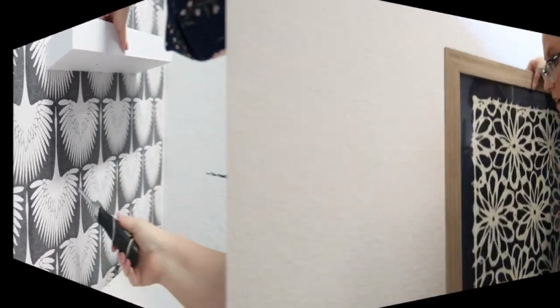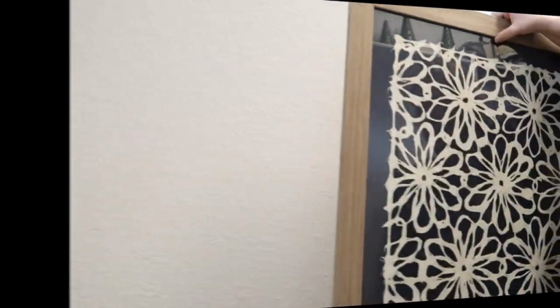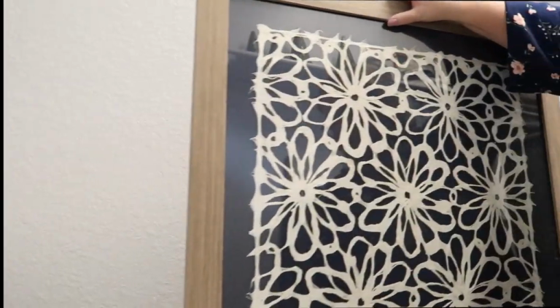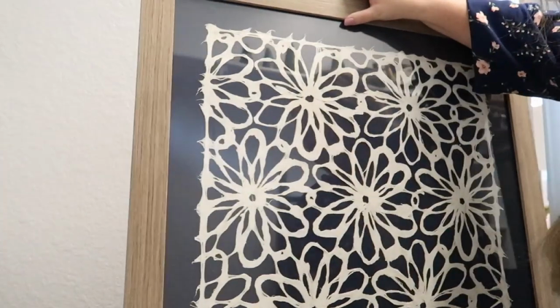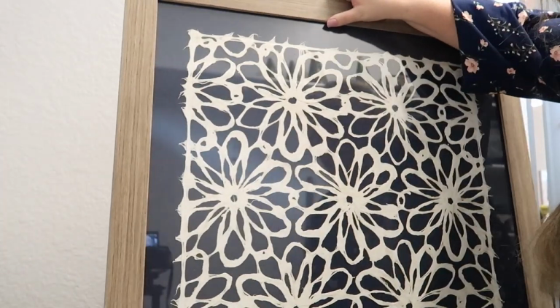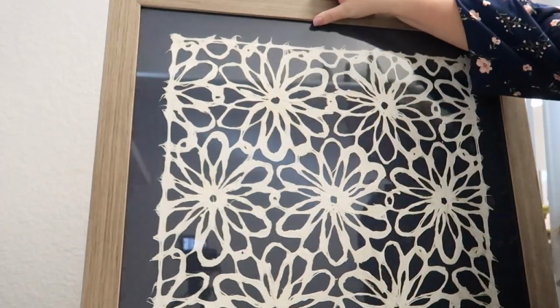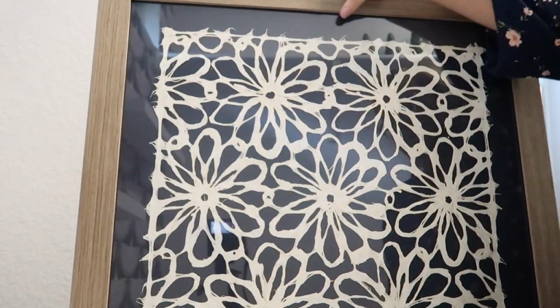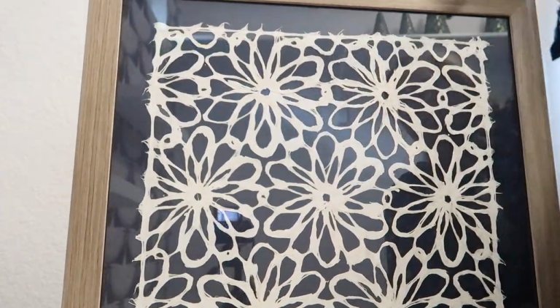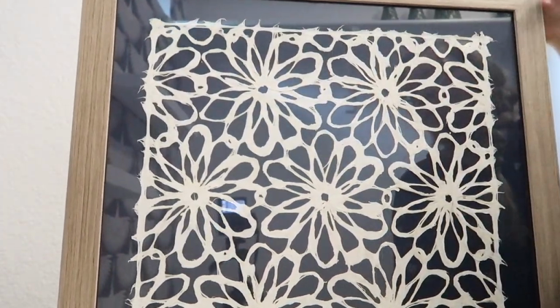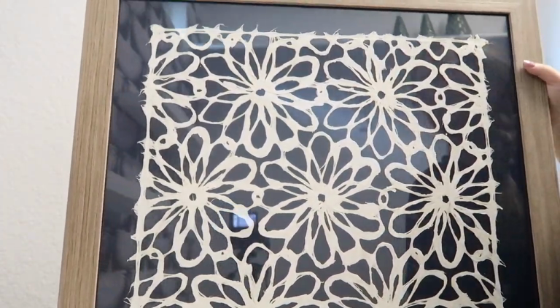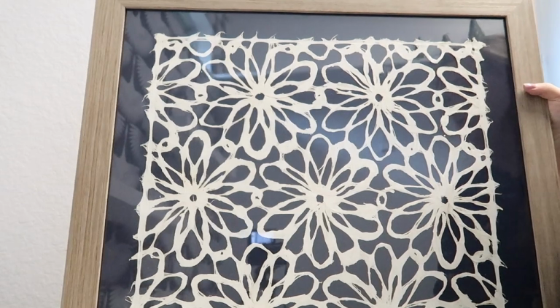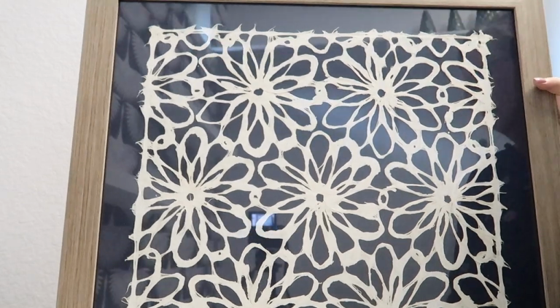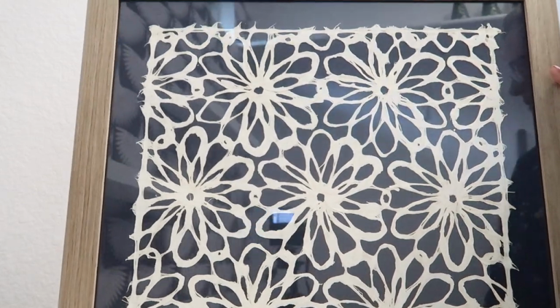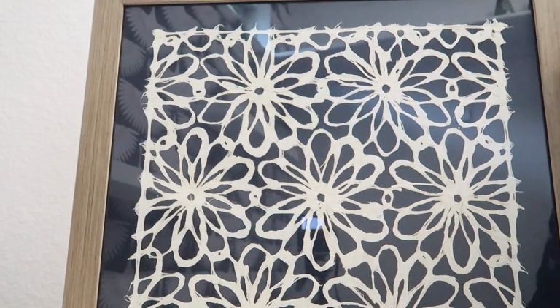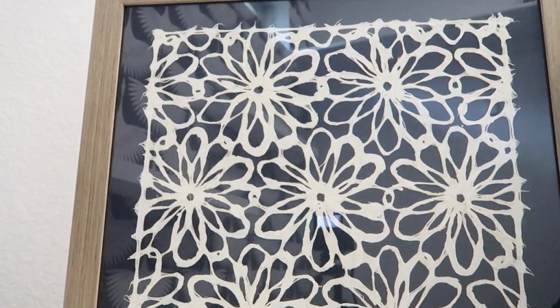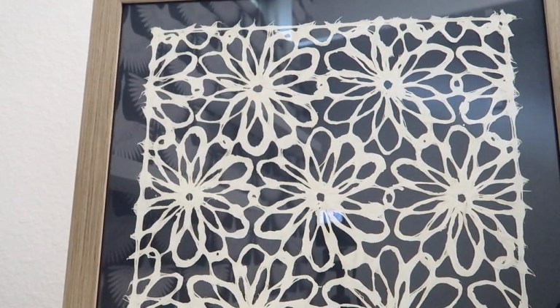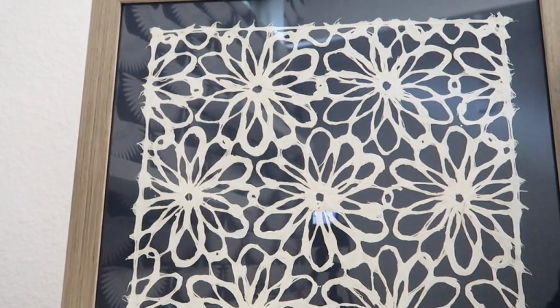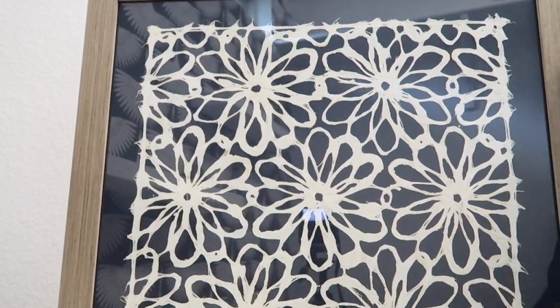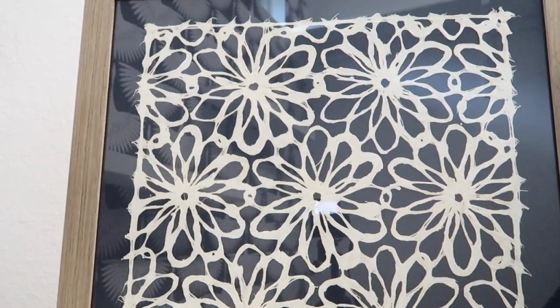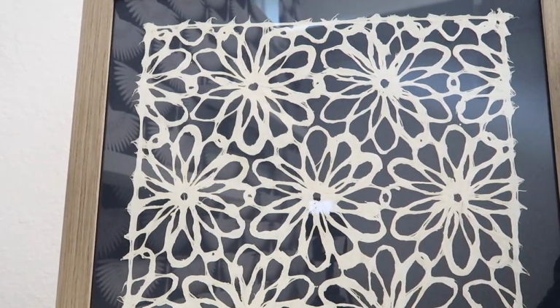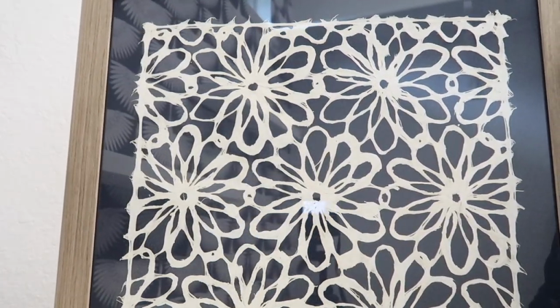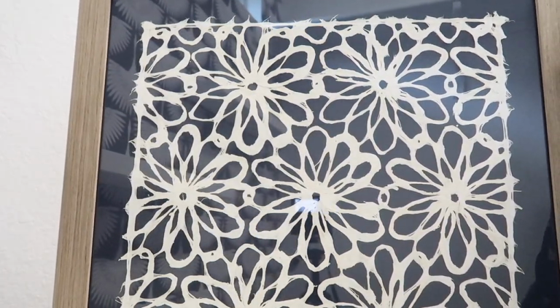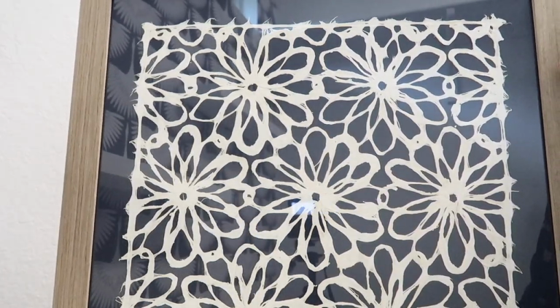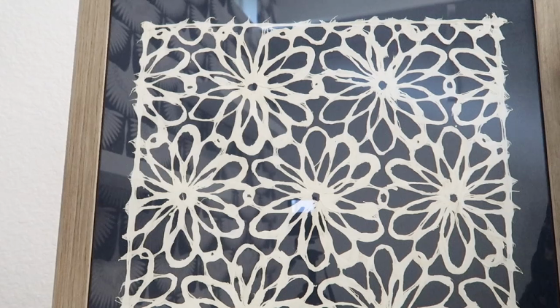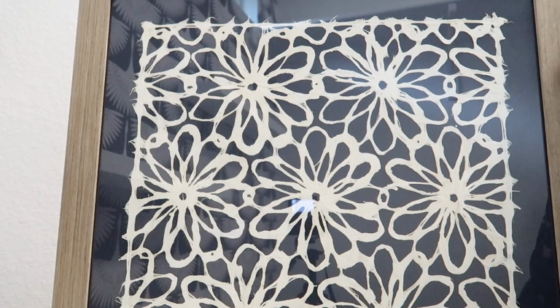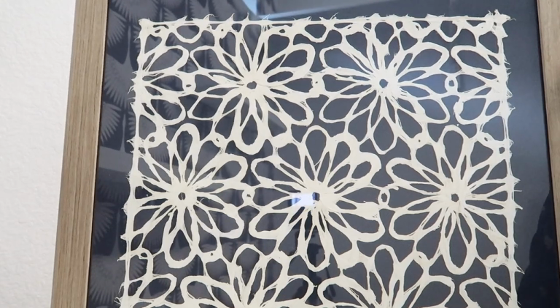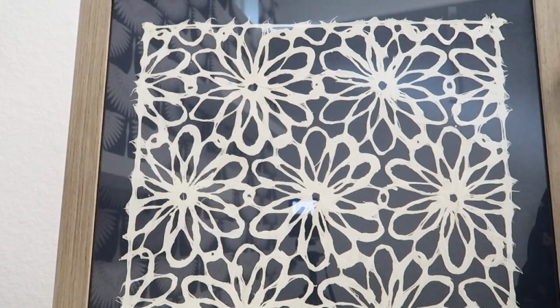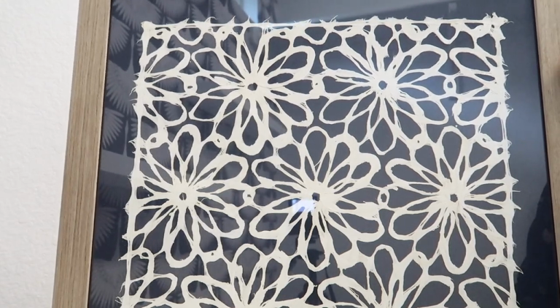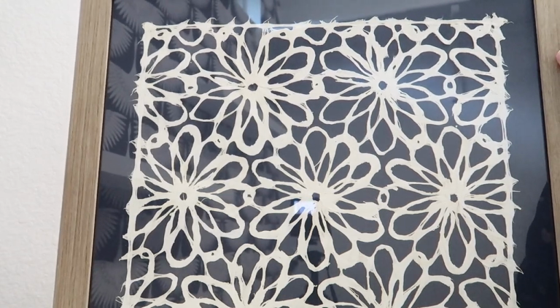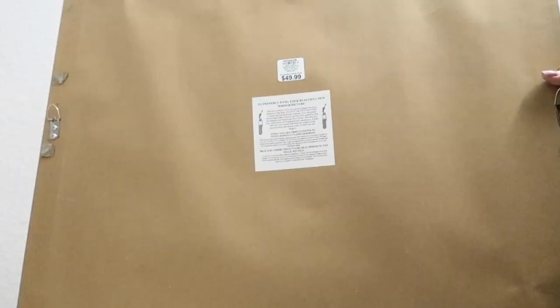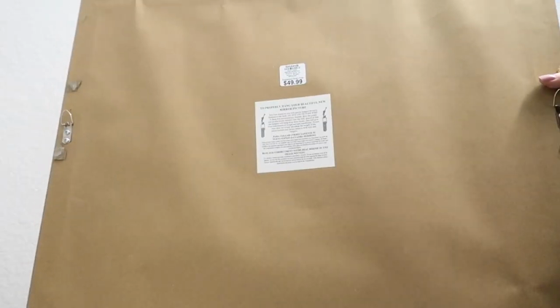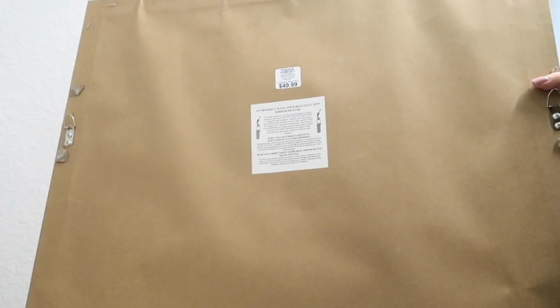I bought this beautiful wall art from Kirkland's — I love the color and the texture. When I decorate with grays, I like to warm up the space with a warm color, and this frame is the perfect jumping-off point for the warm color I want to add in.